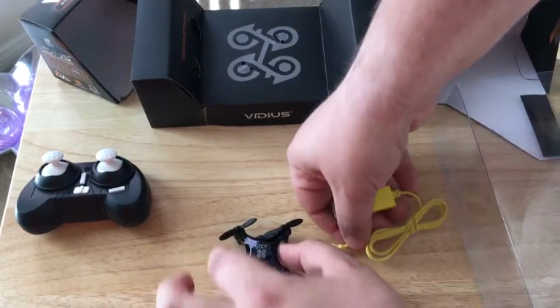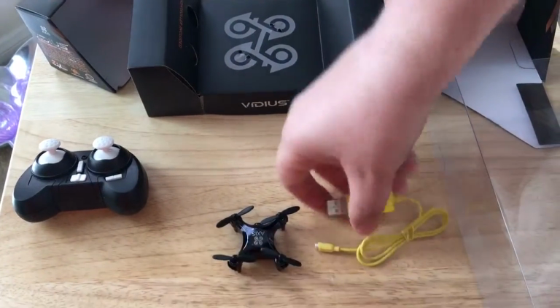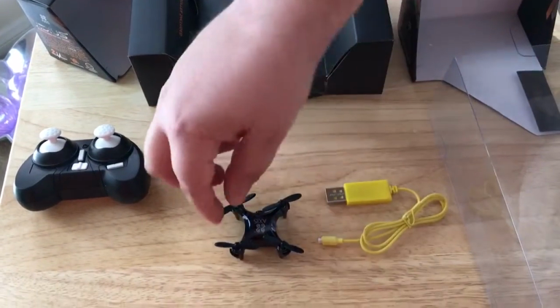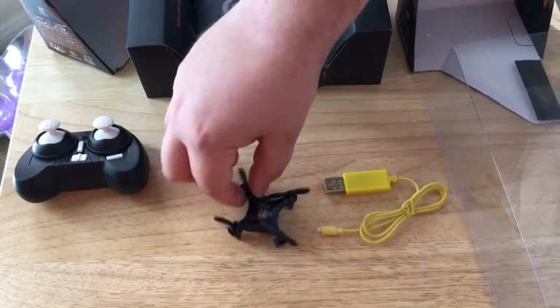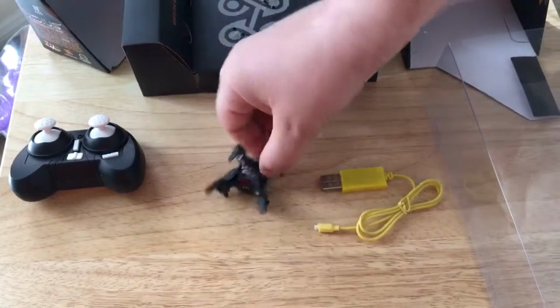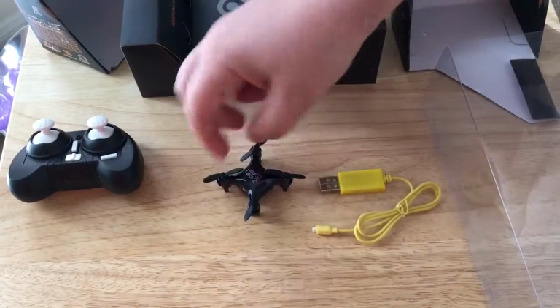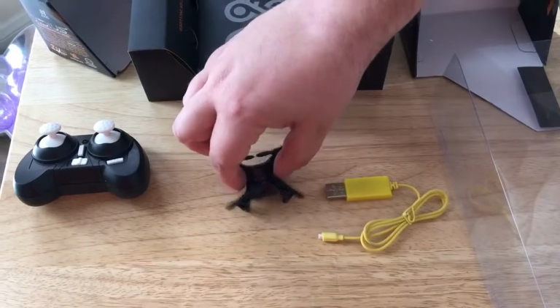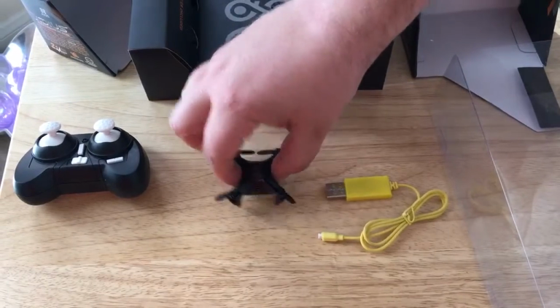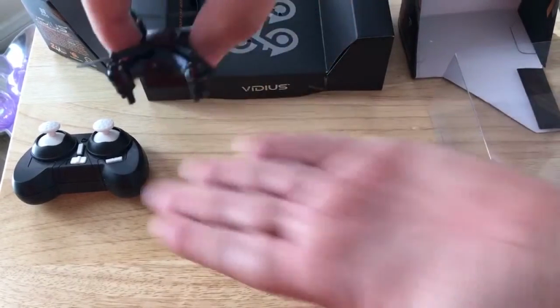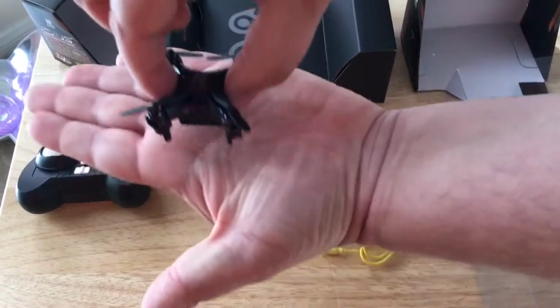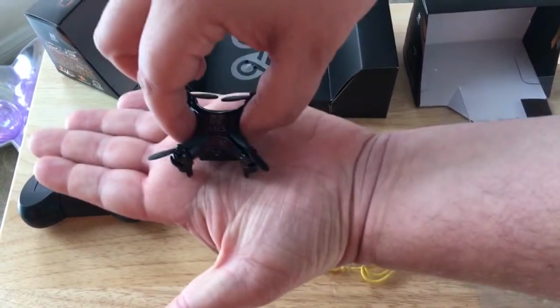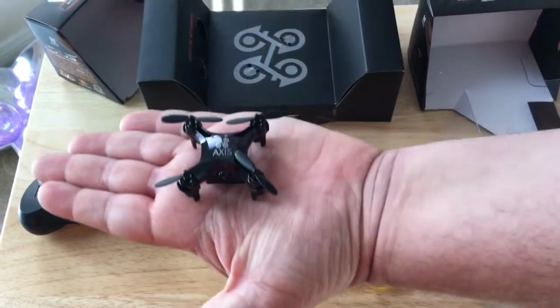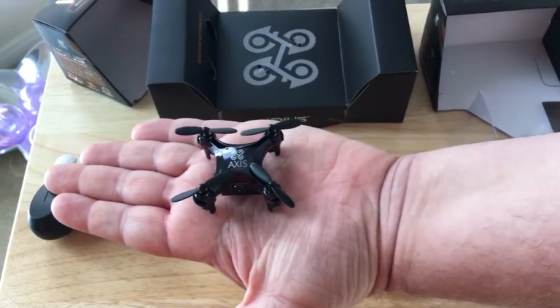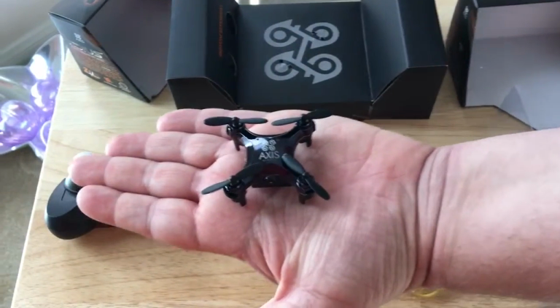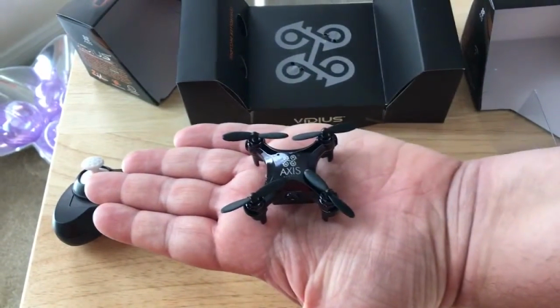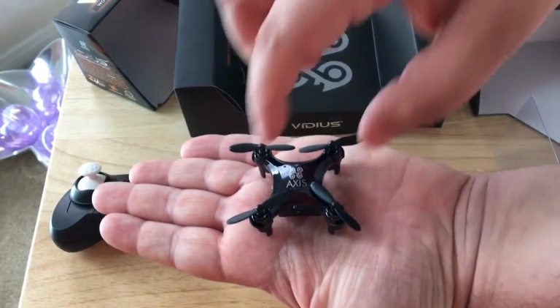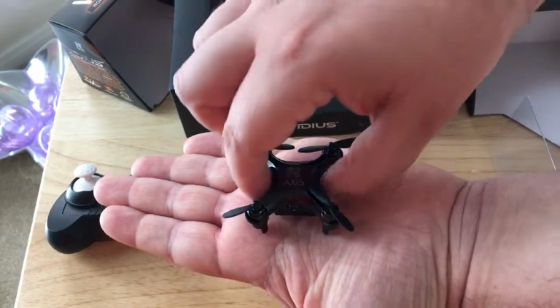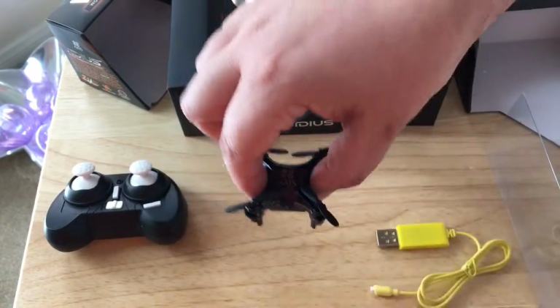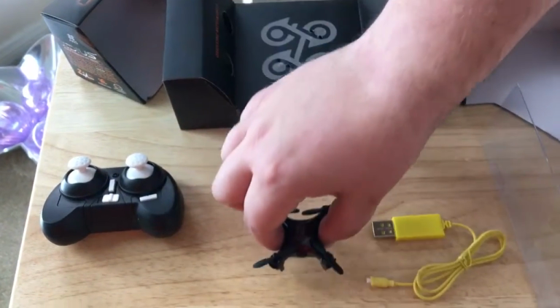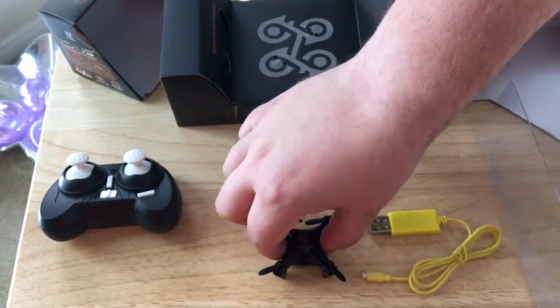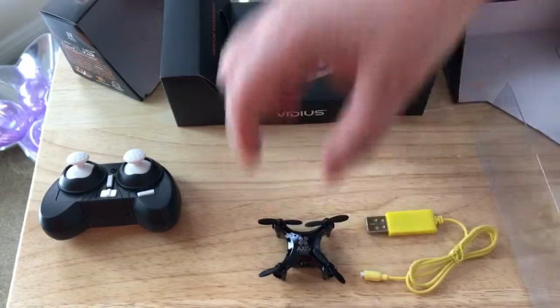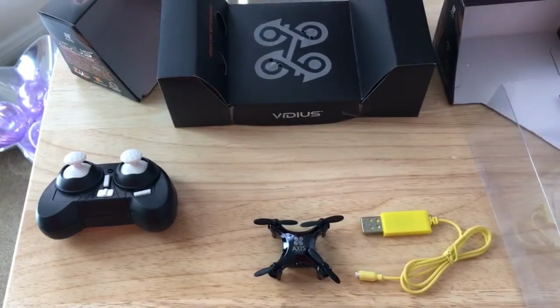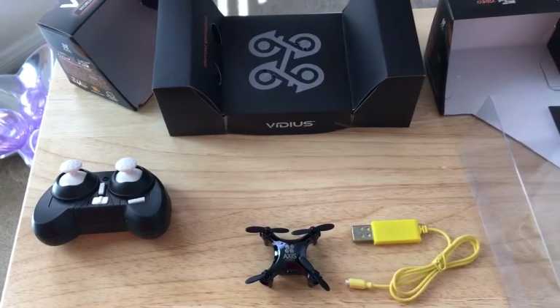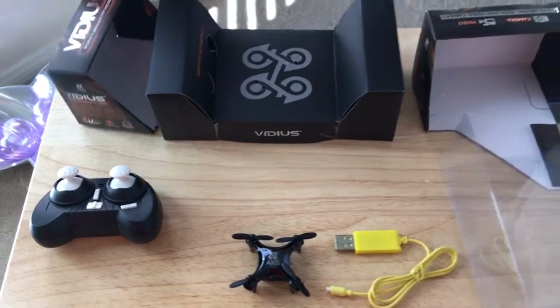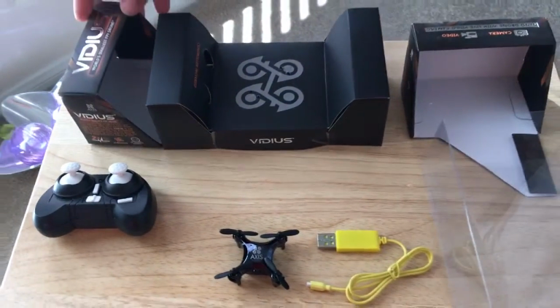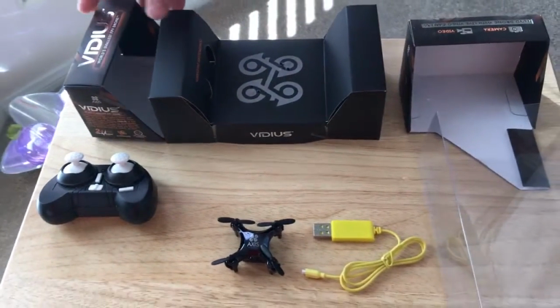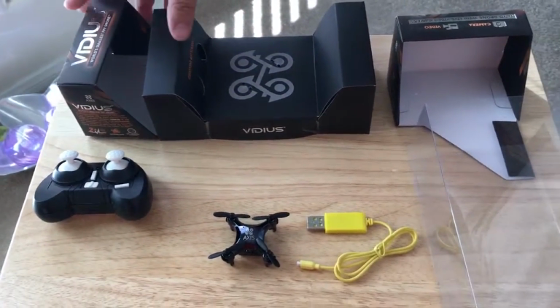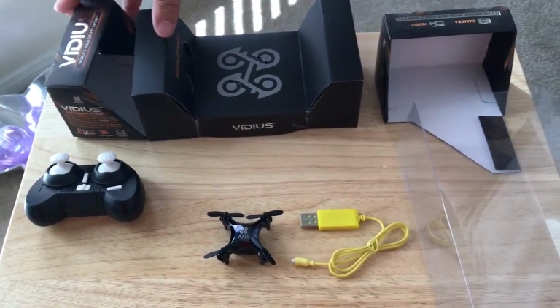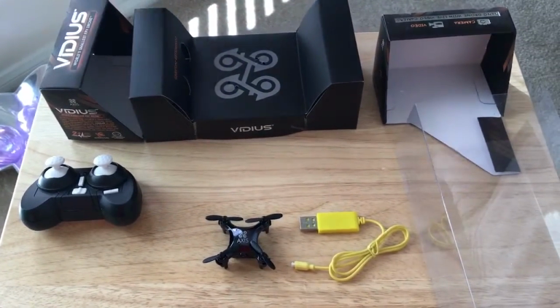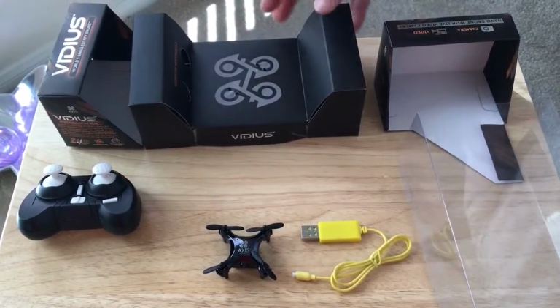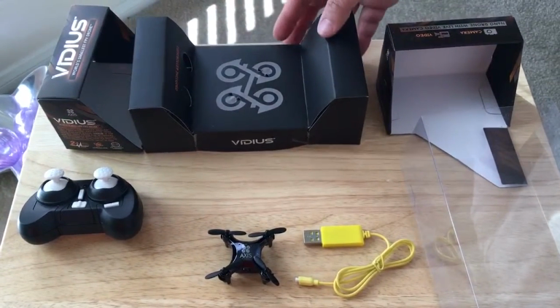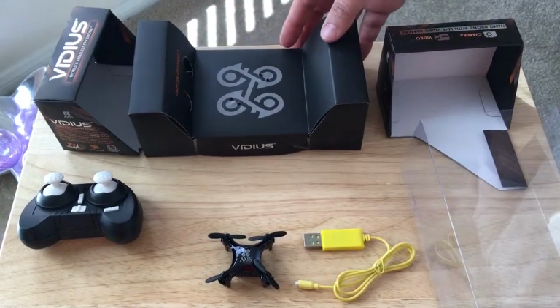This is very cool. It's super small — it fits in your hand. You could probably land it and launch it right off of your hand. This is the Vidius world's smallest FPV drone from AXS.